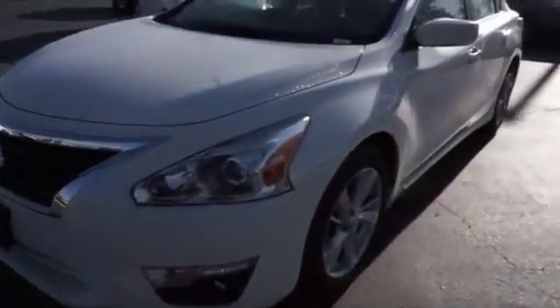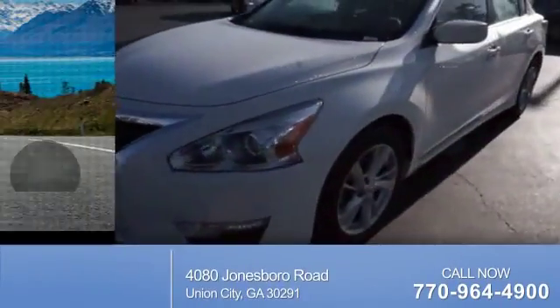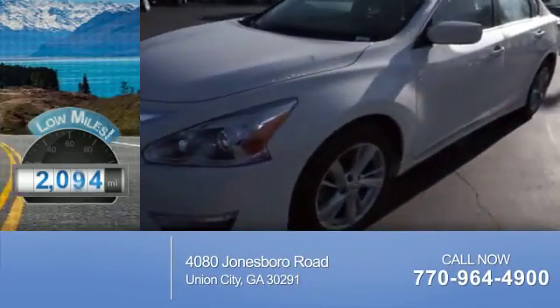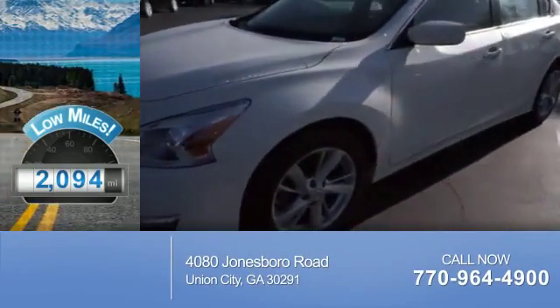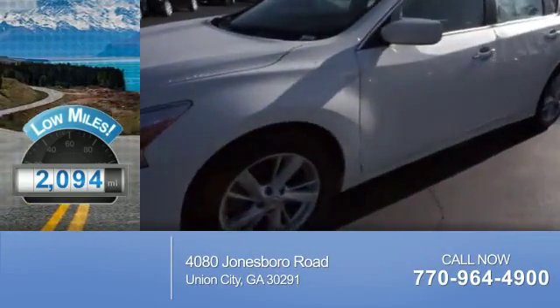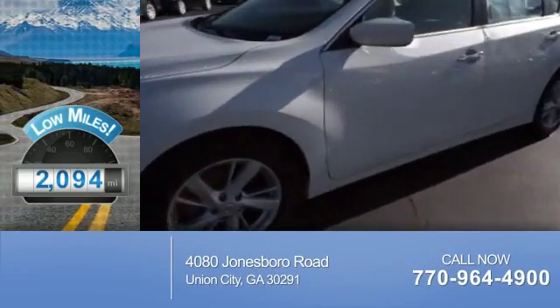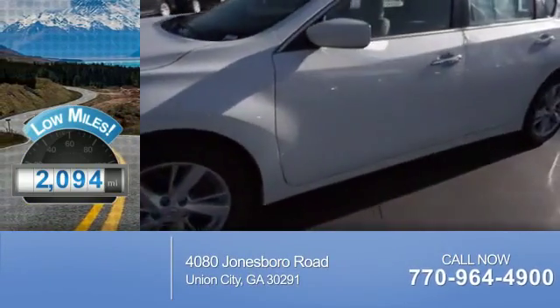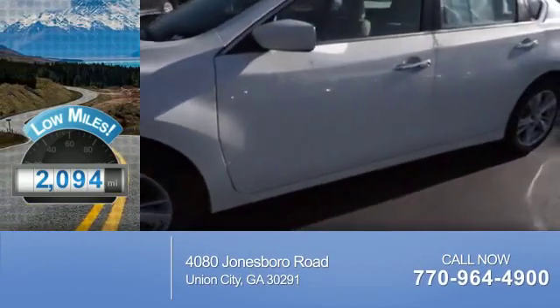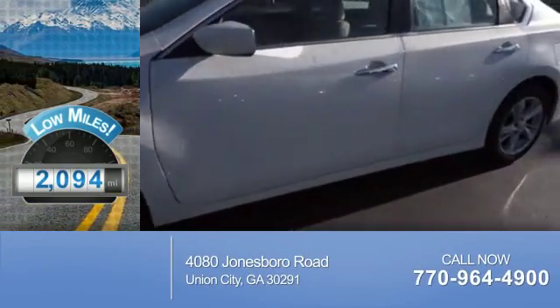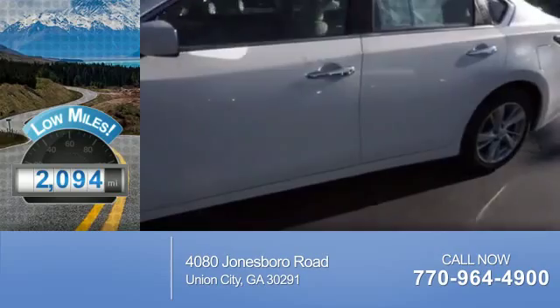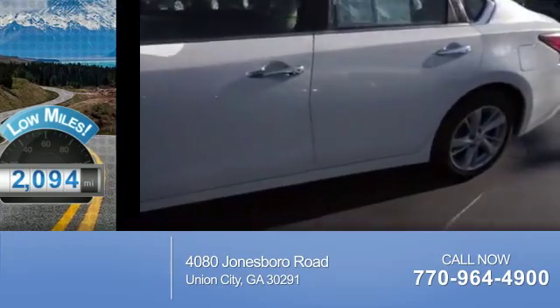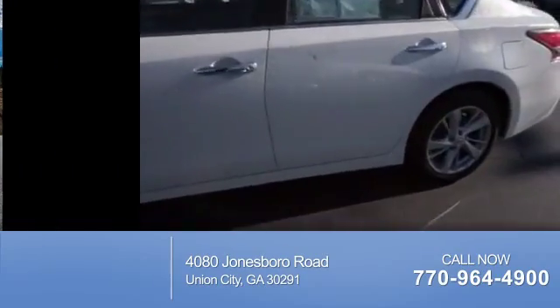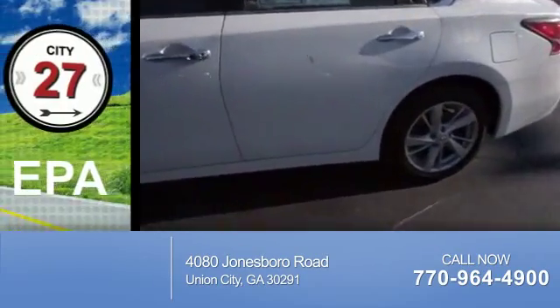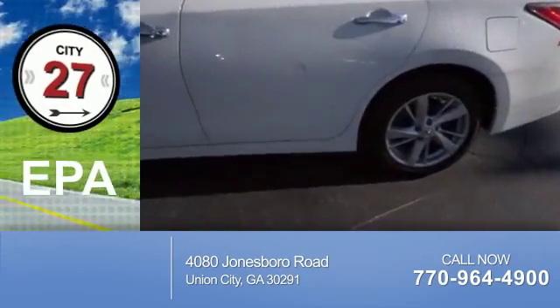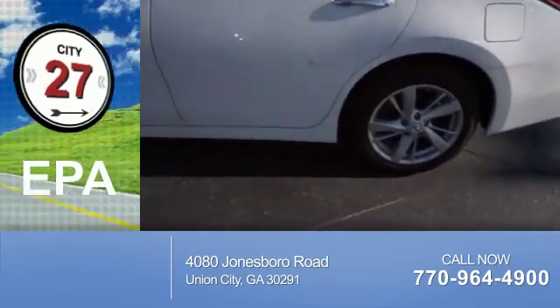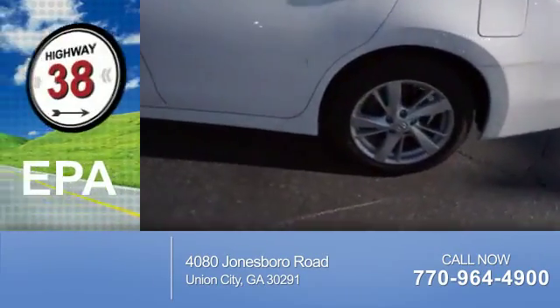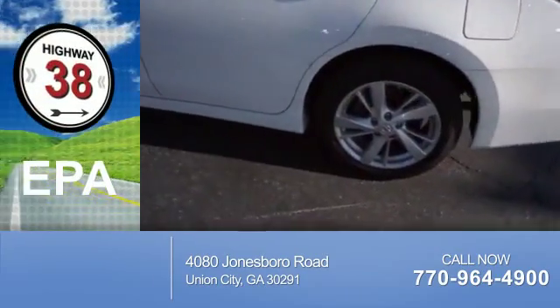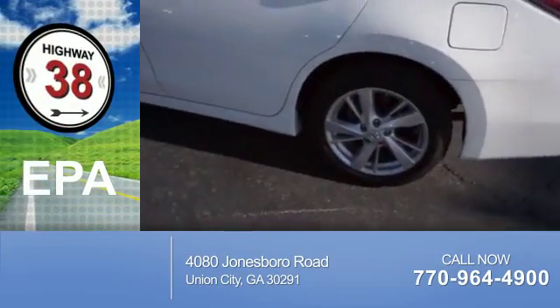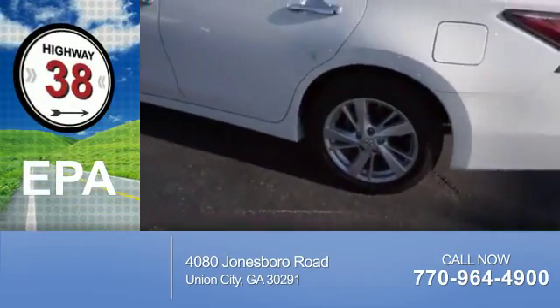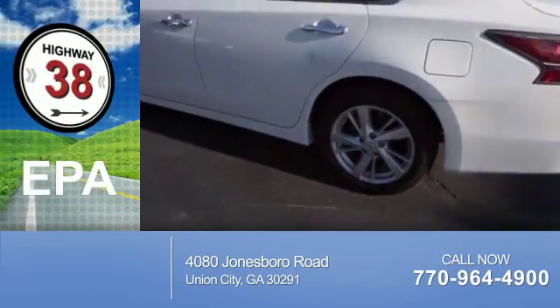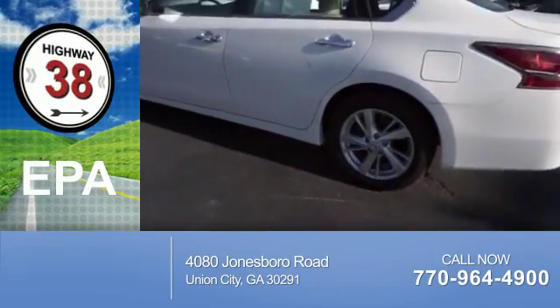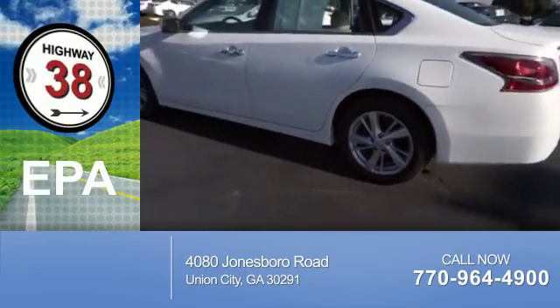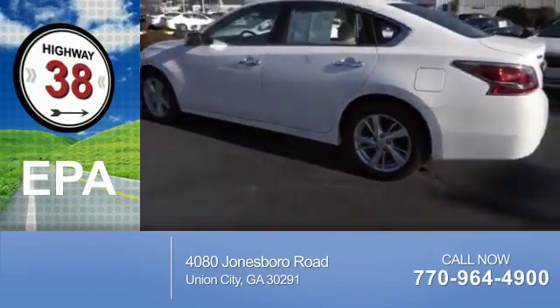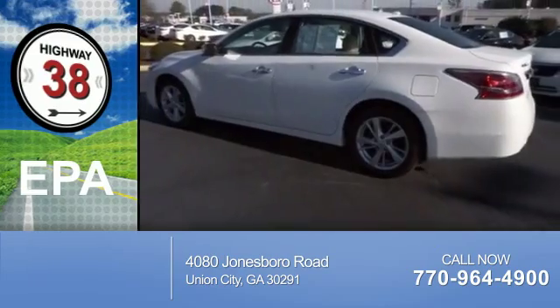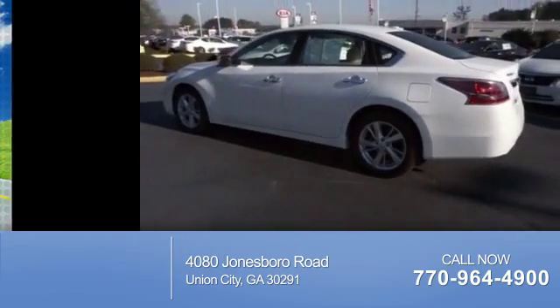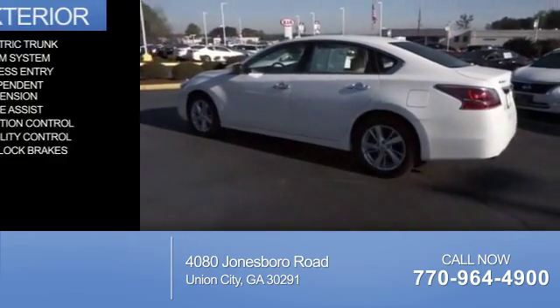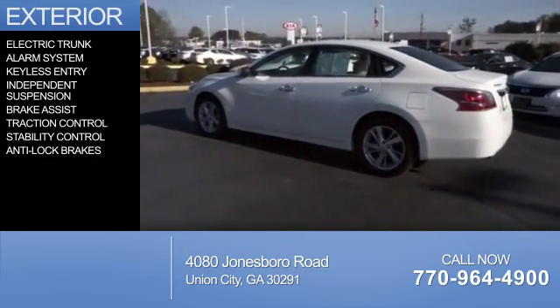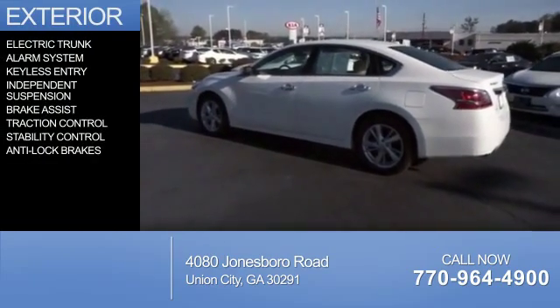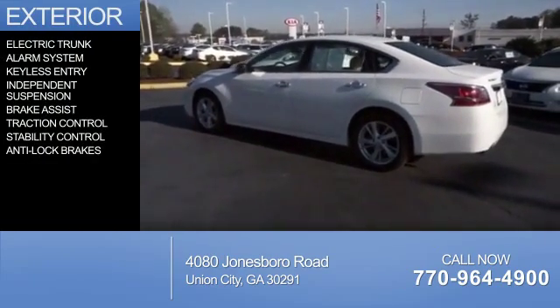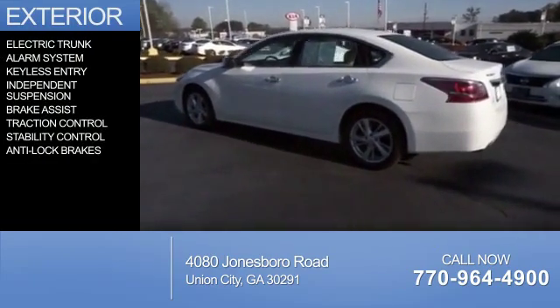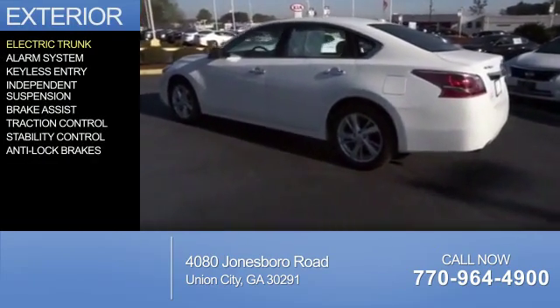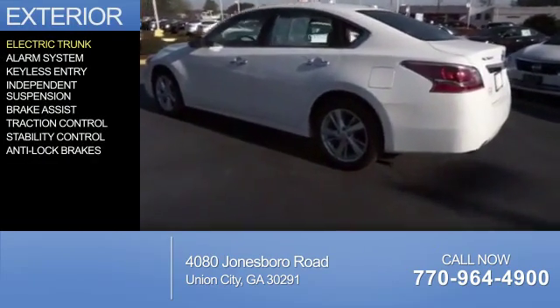With fewer than 3,000 miles, this vehicle is like new. Great fuel efficiency saves you money by requiring fewer trips to the gas station. The features include electric trunk,